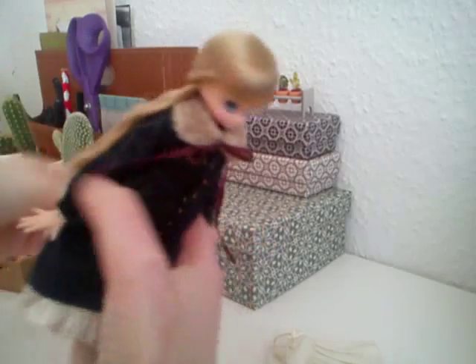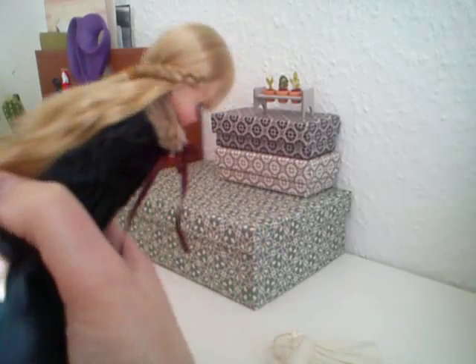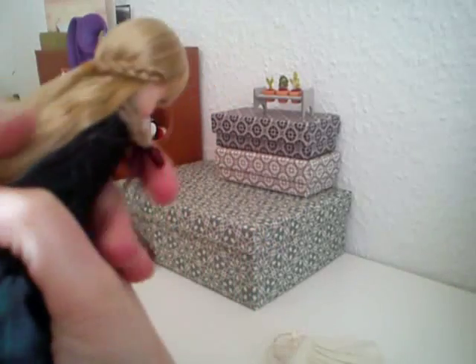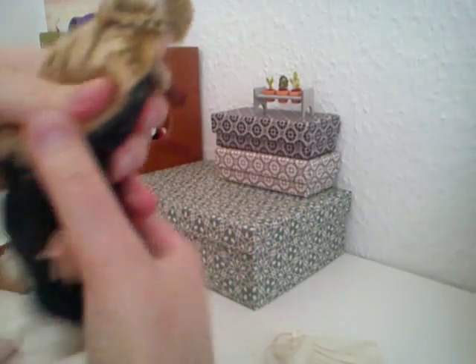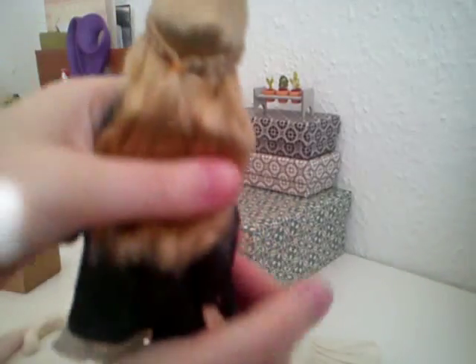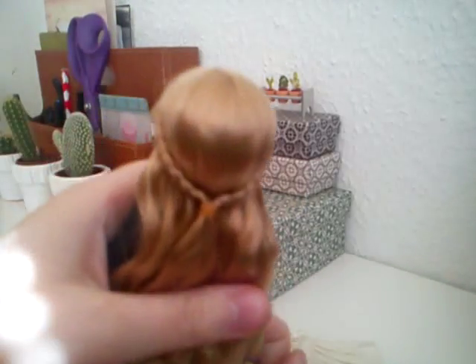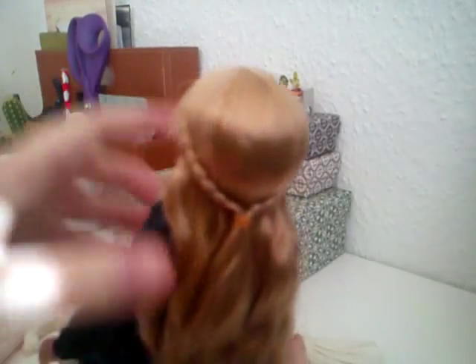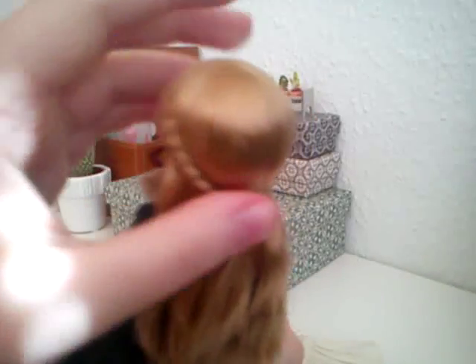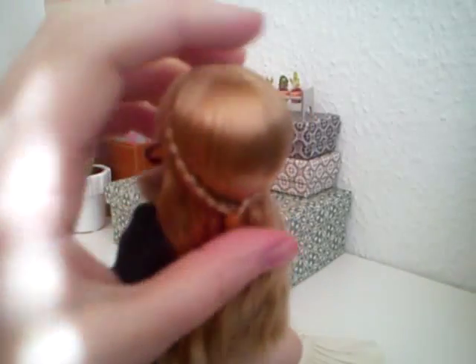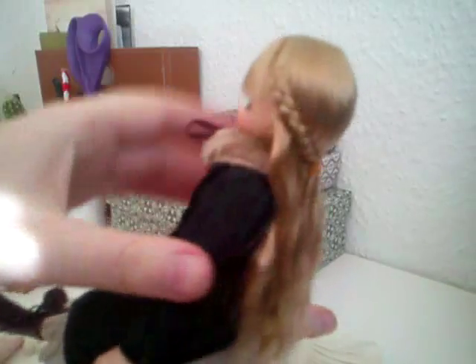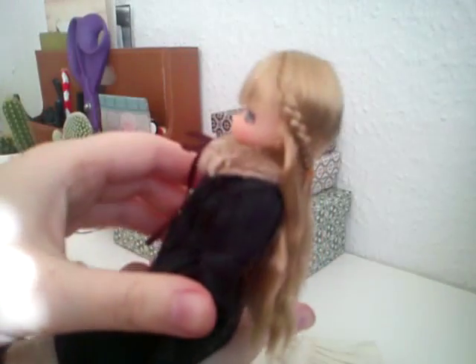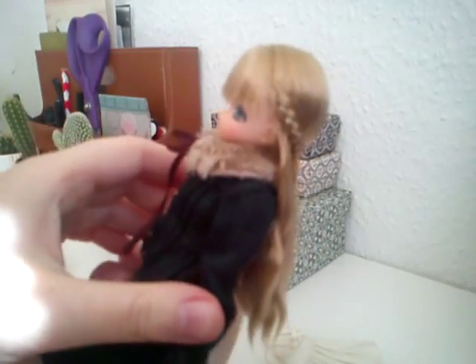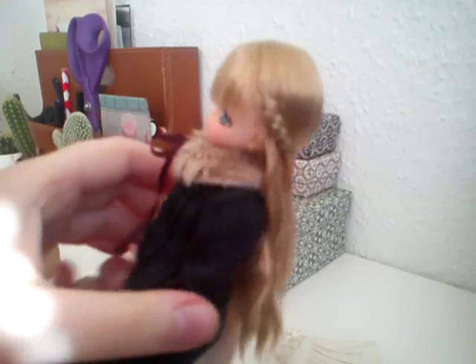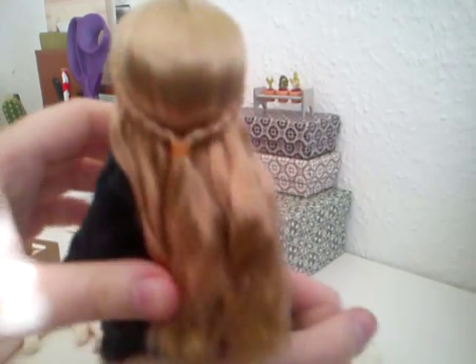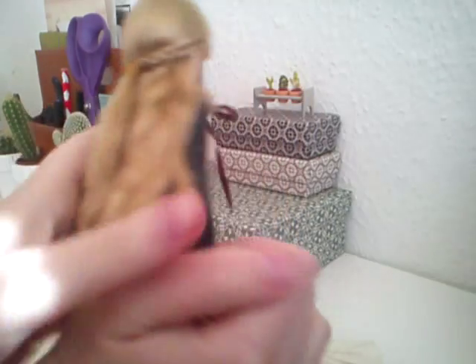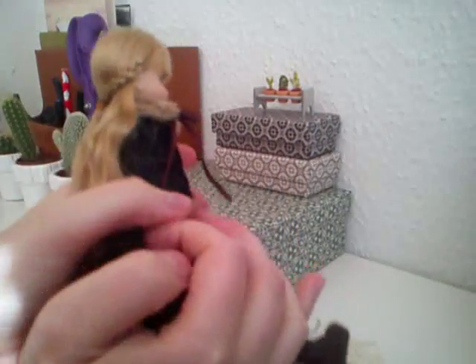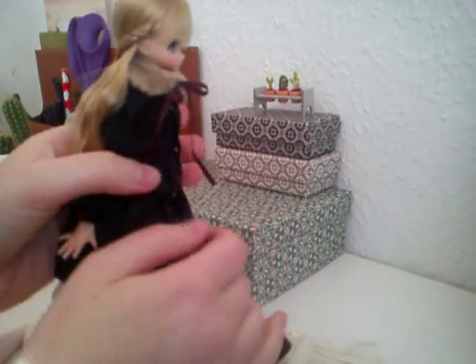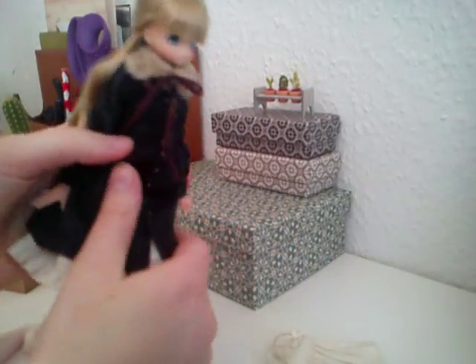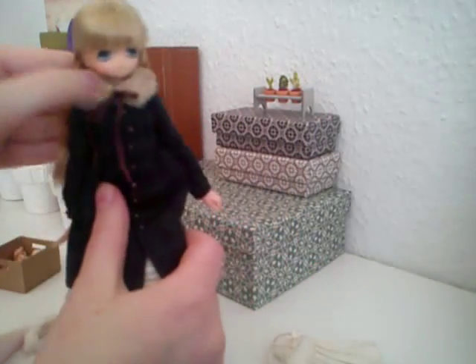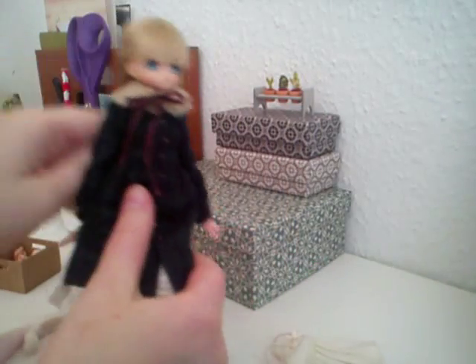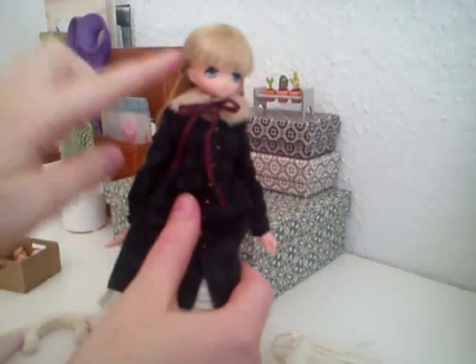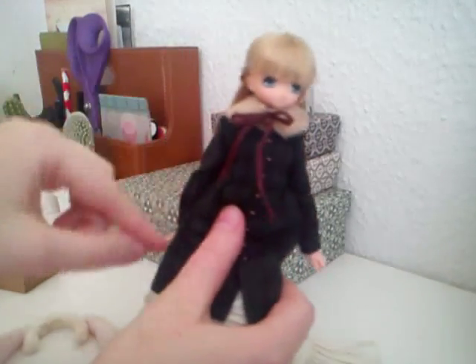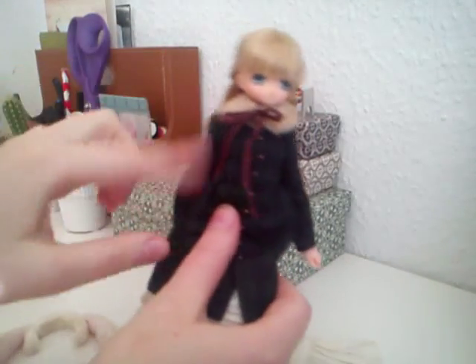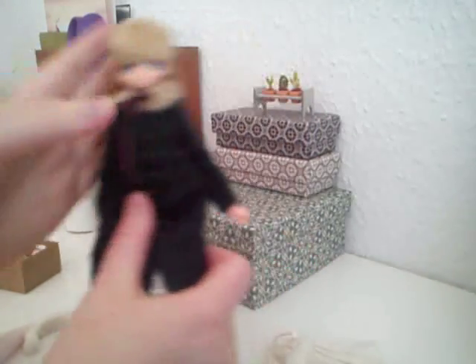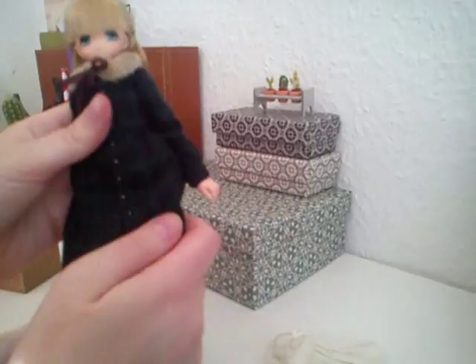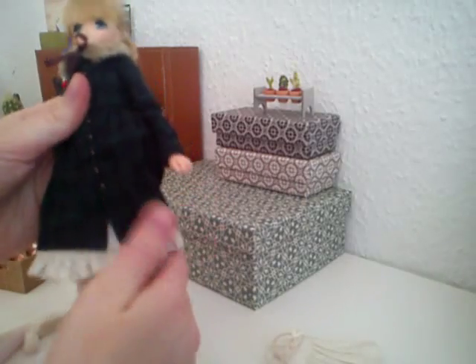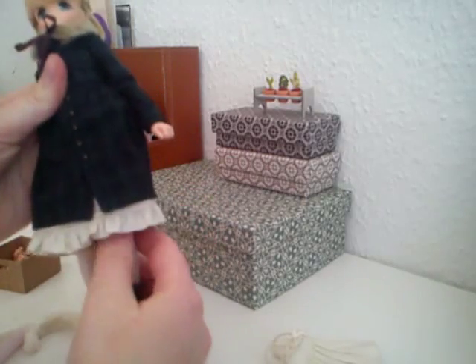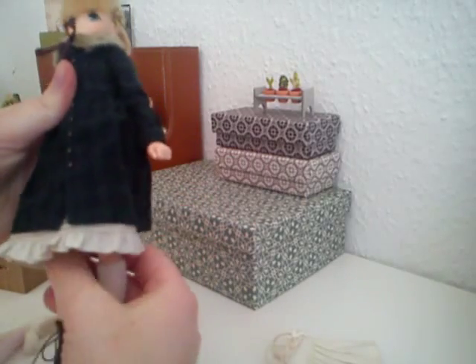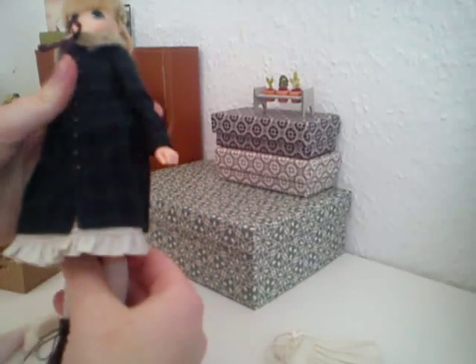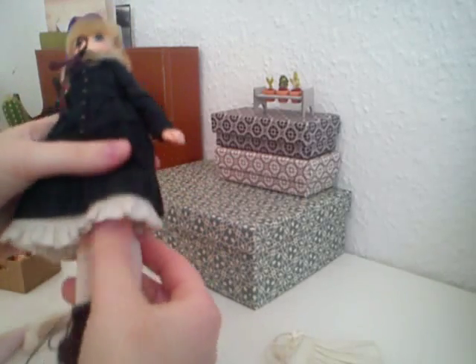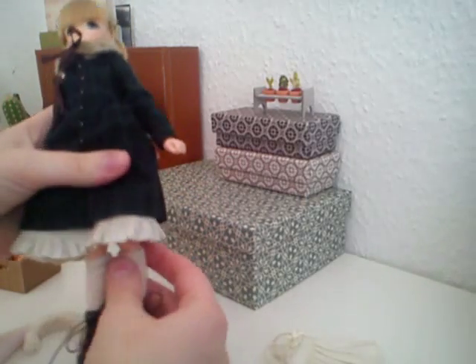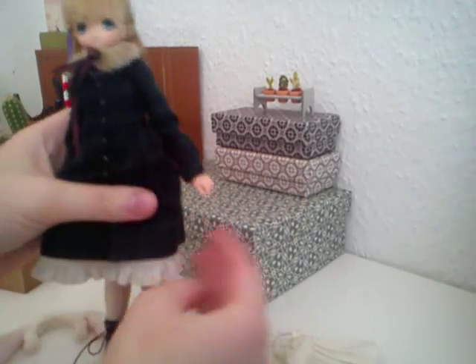I braided her hair and gathered it in the back. Her hair wasn't braided when I got it — it was just hanging down — but I thought it would be a cute little detail.